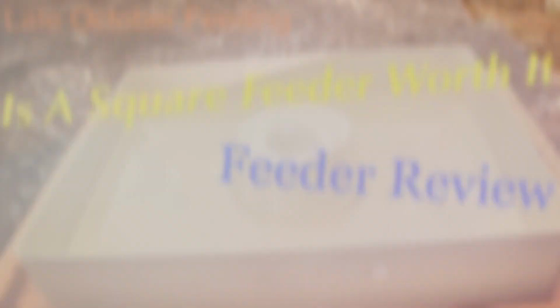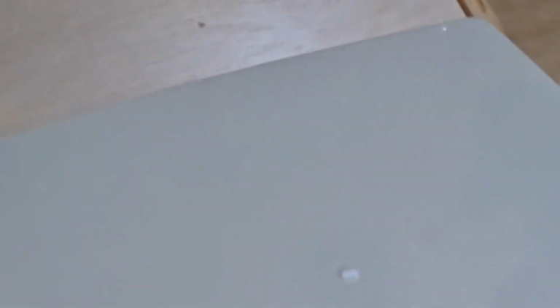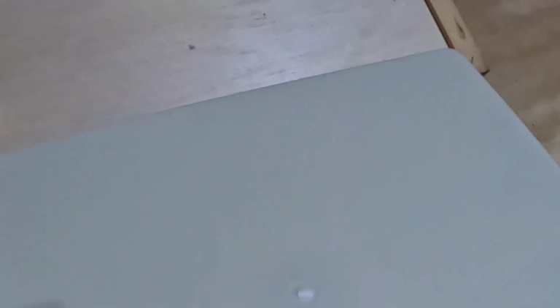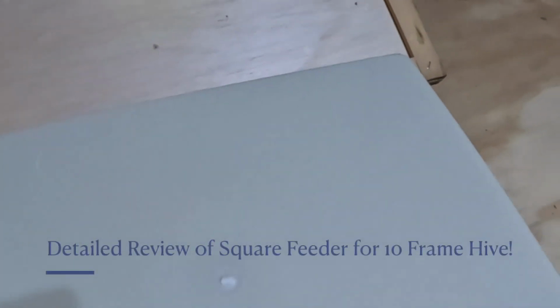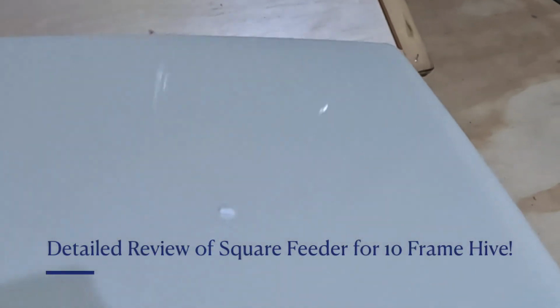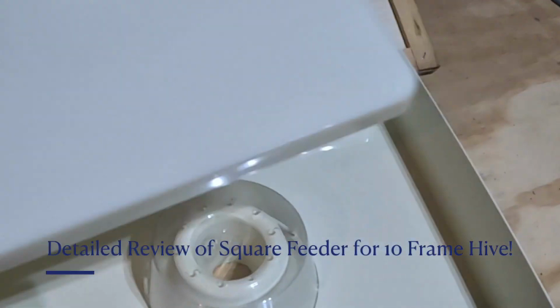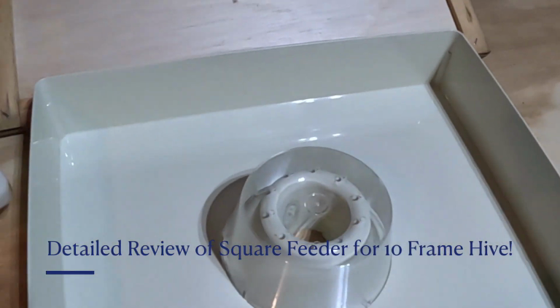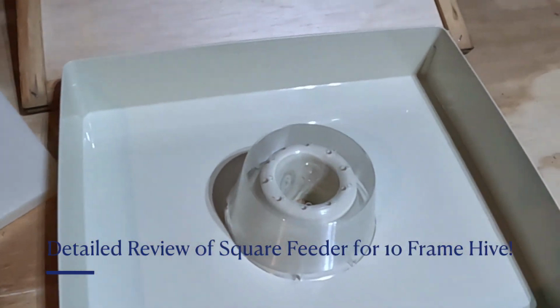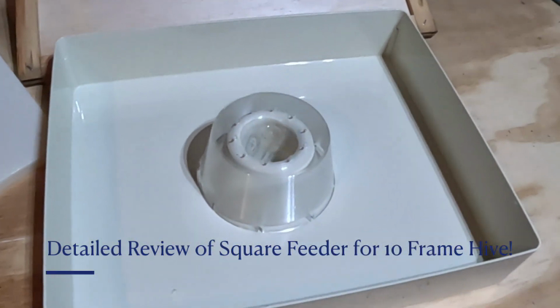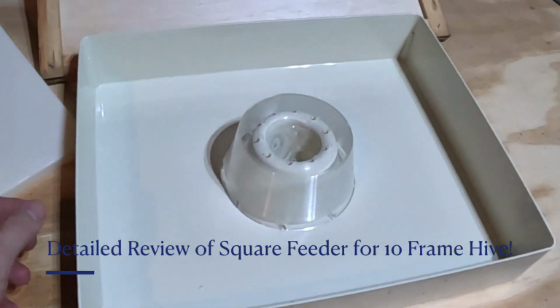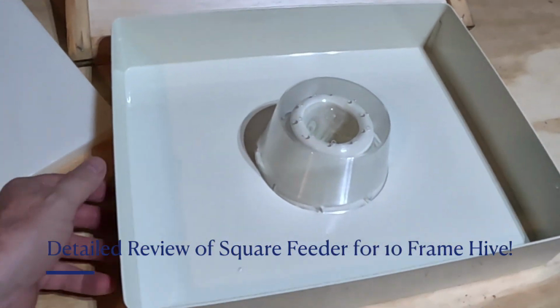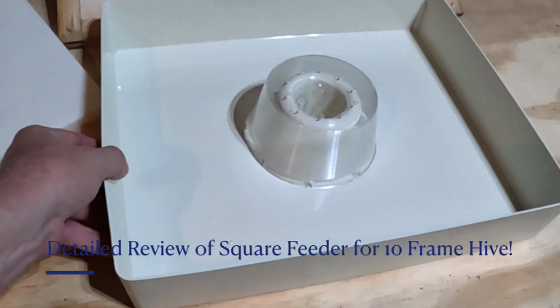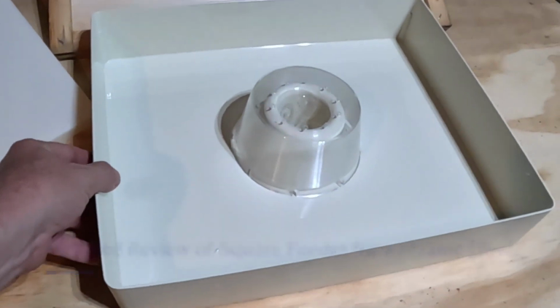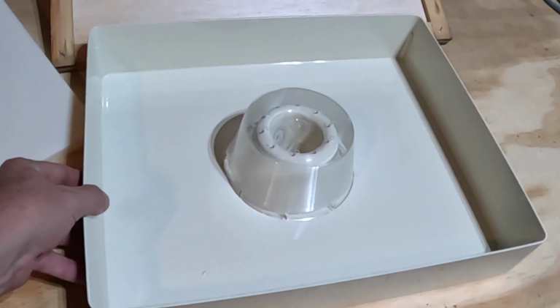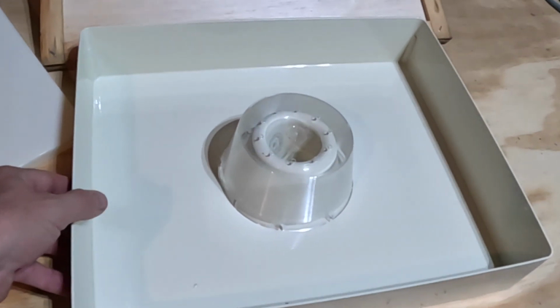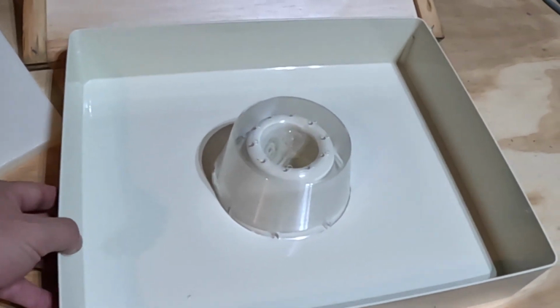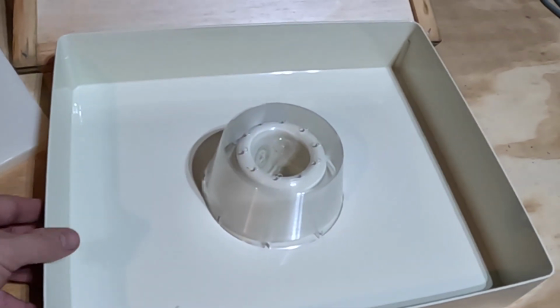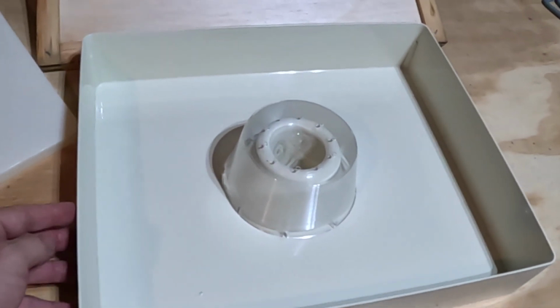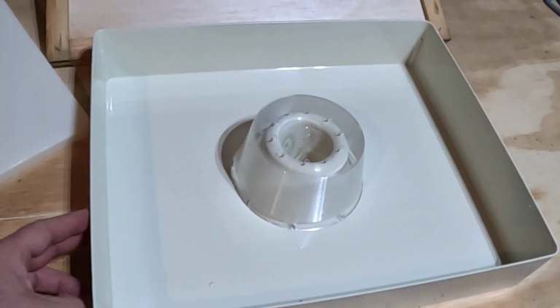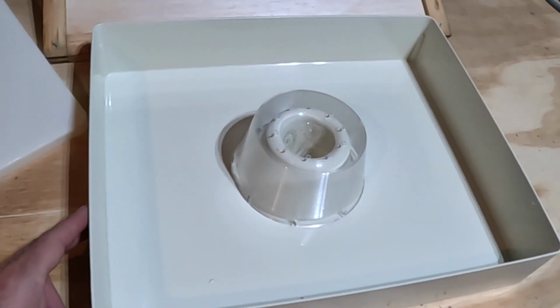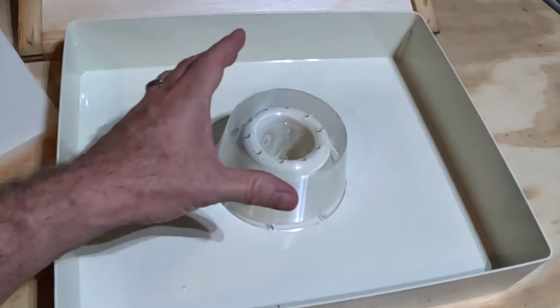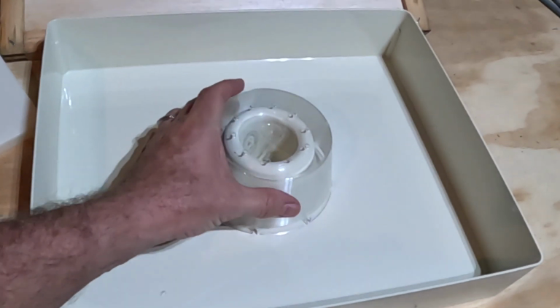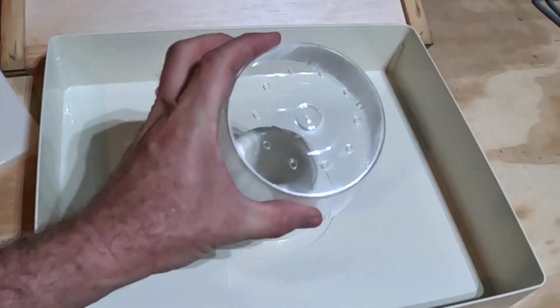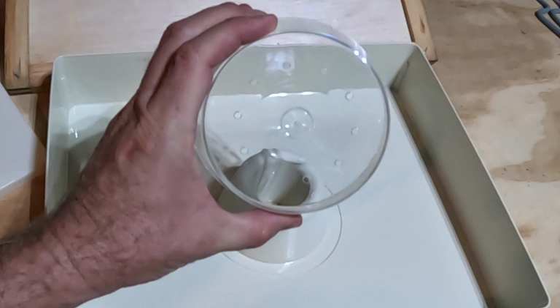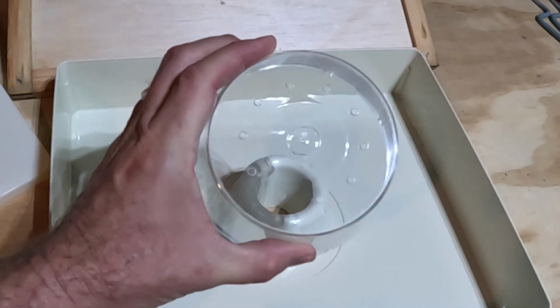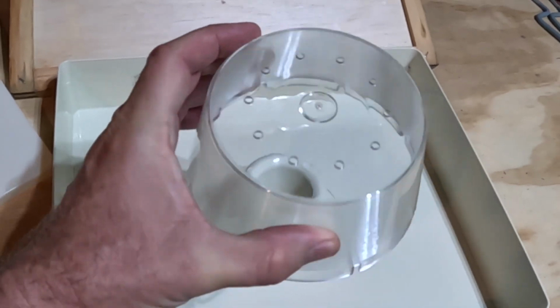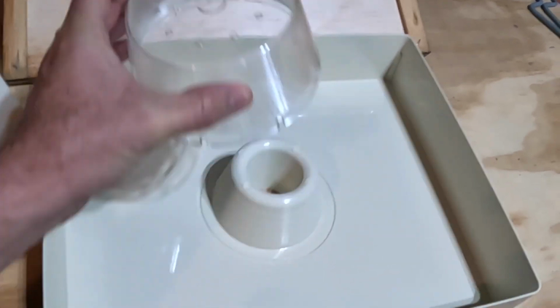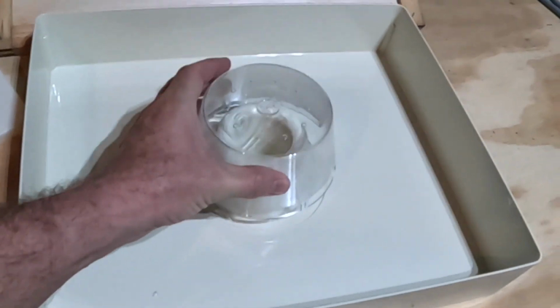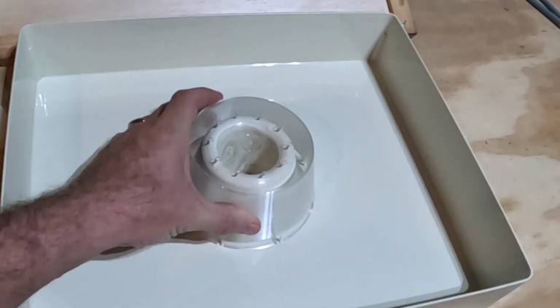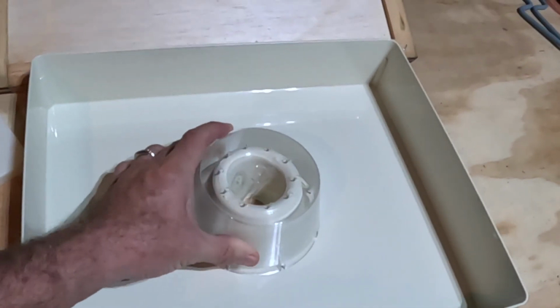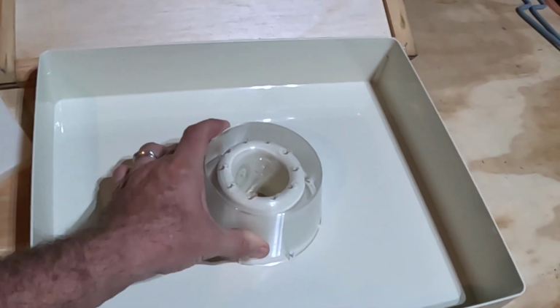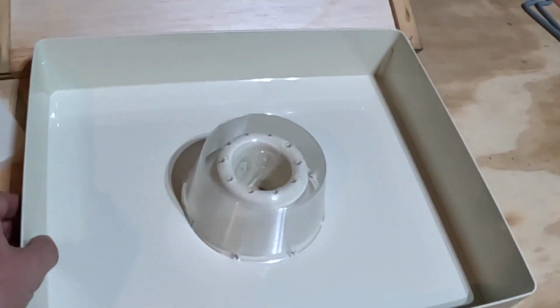I have a new feeder in. This is one of the rectangular feeders that I've been excited about. I've got the circular feeder right now. This one has some of the holes, kind of ventilation holes. Feels like it fits down in there better.